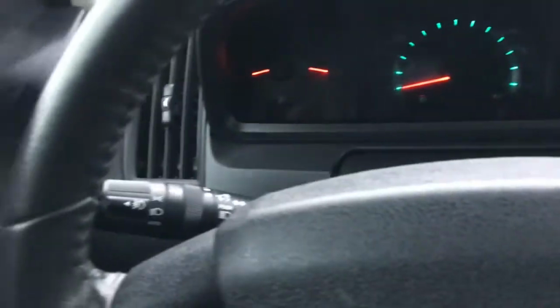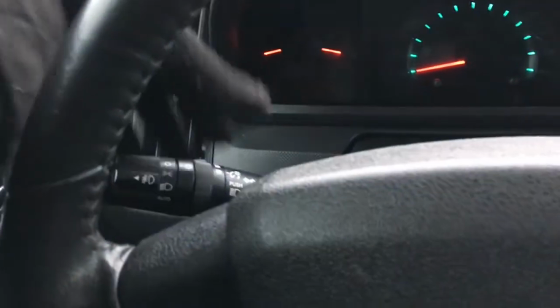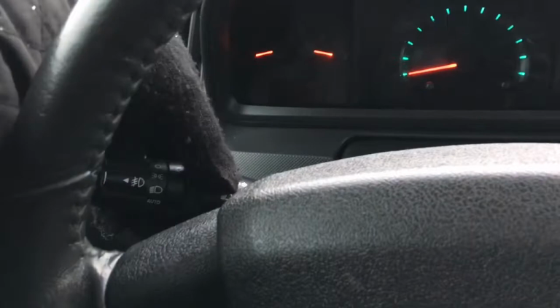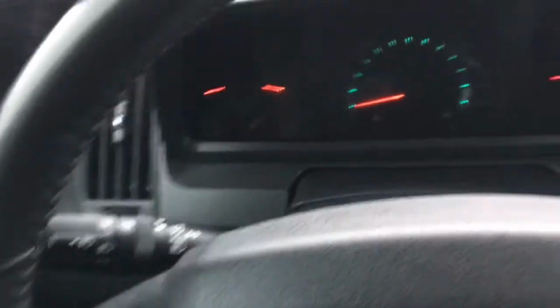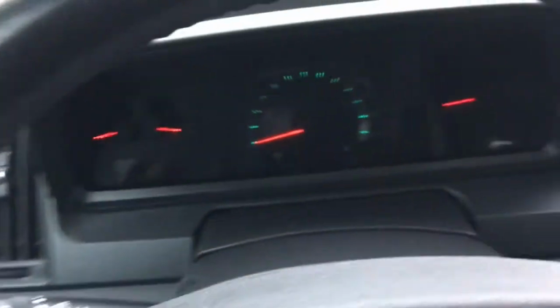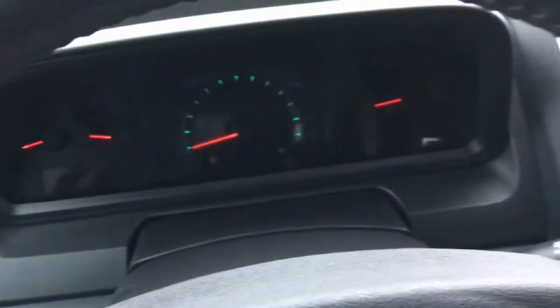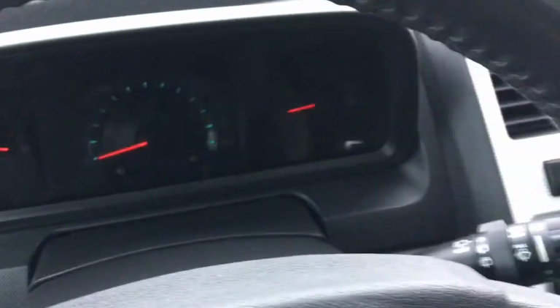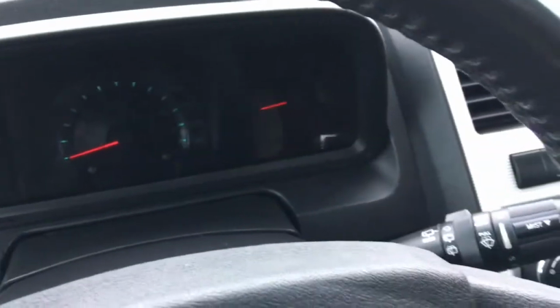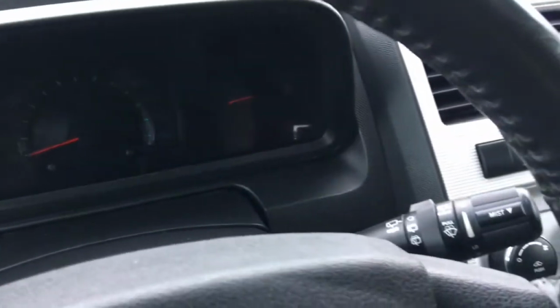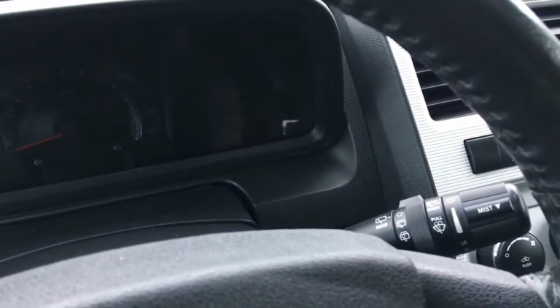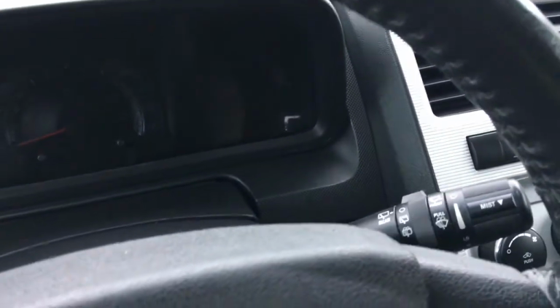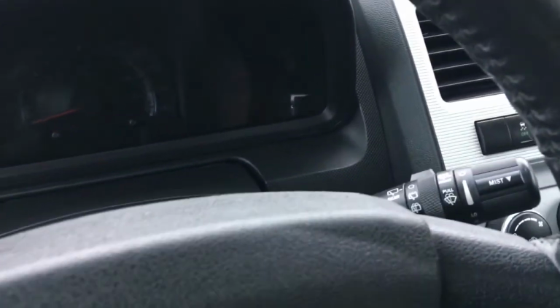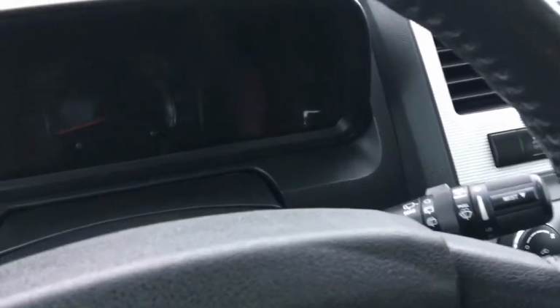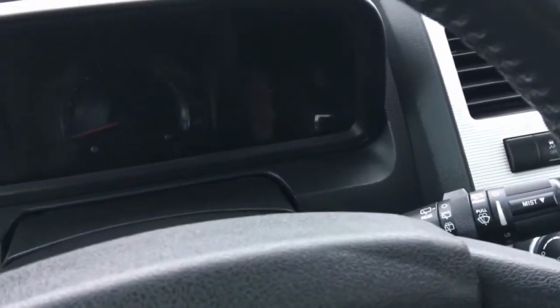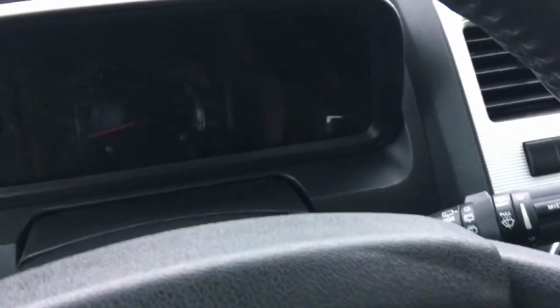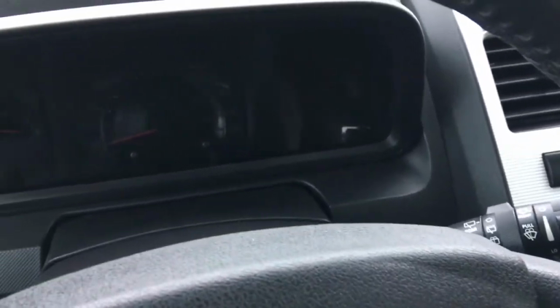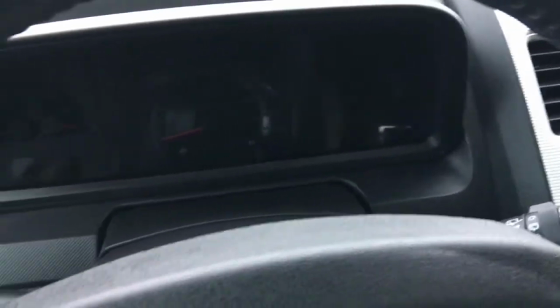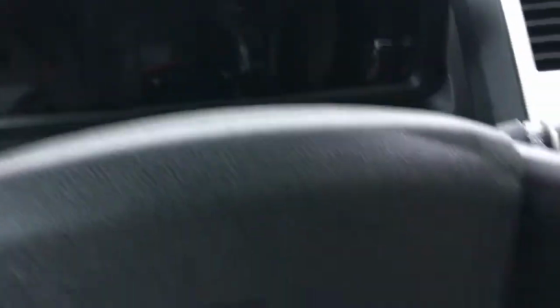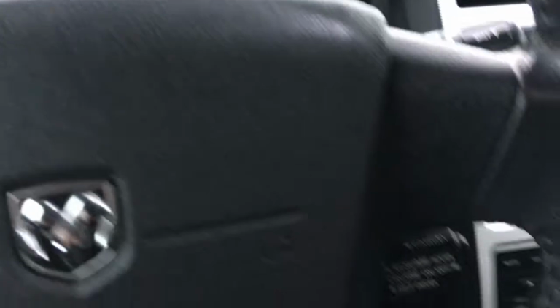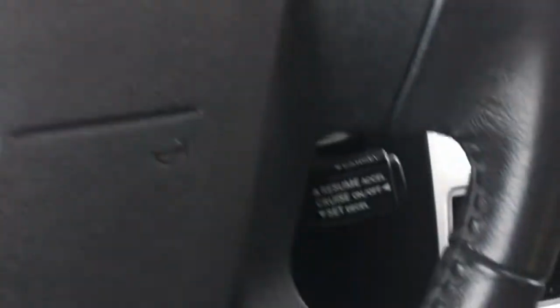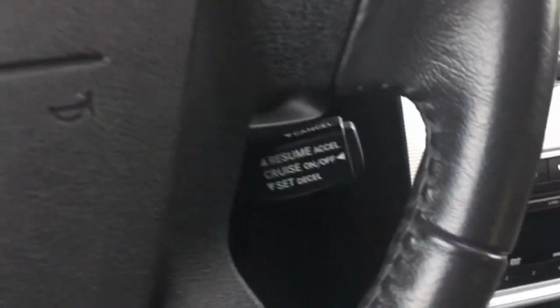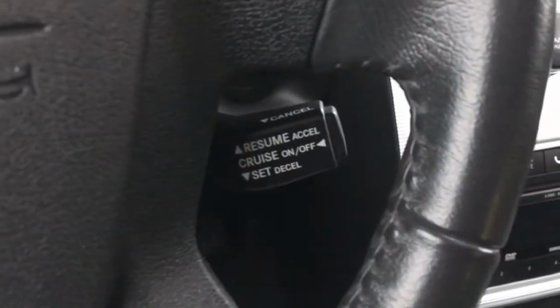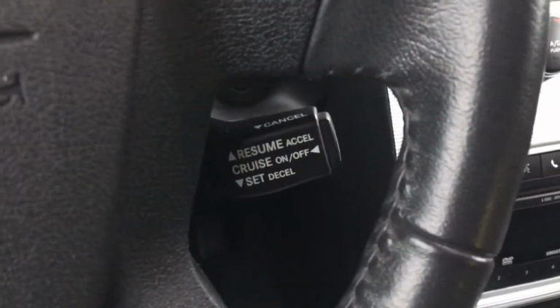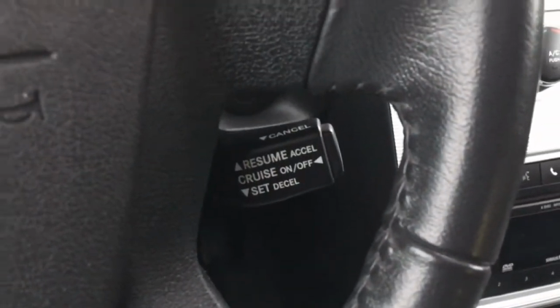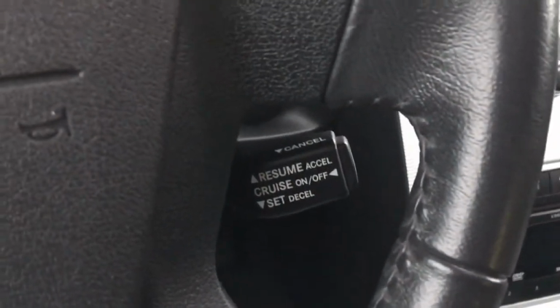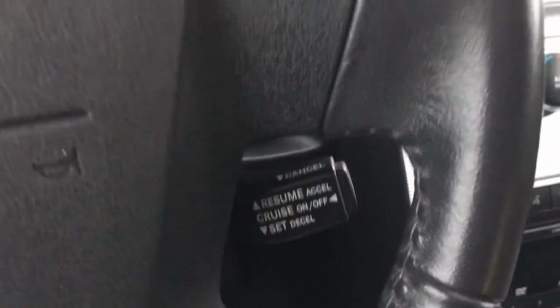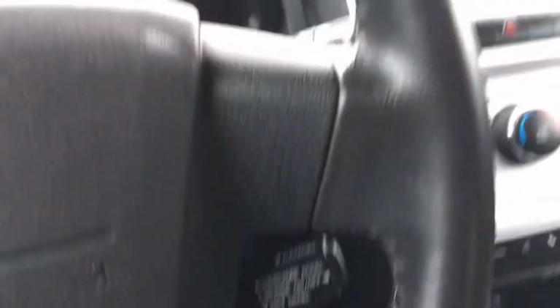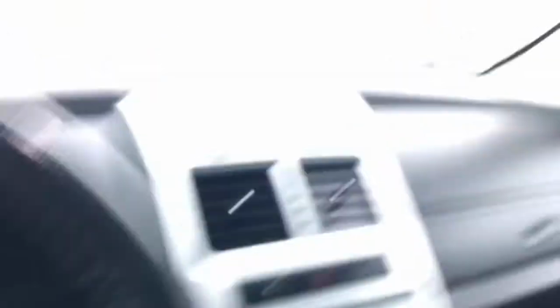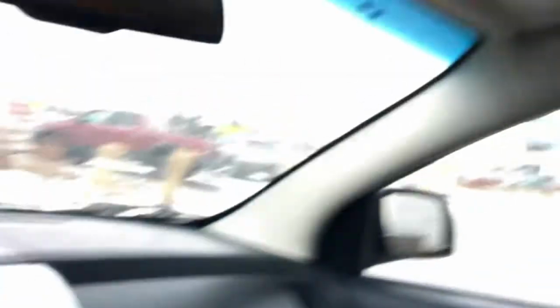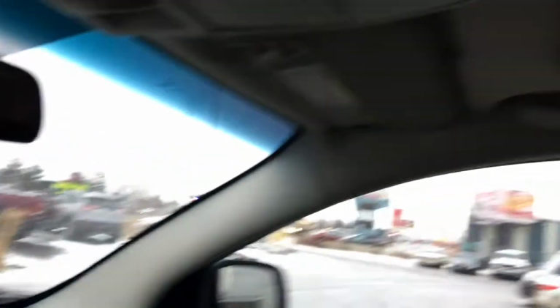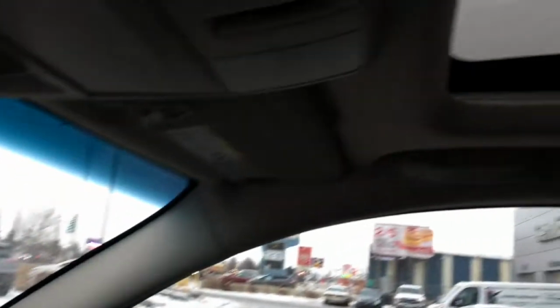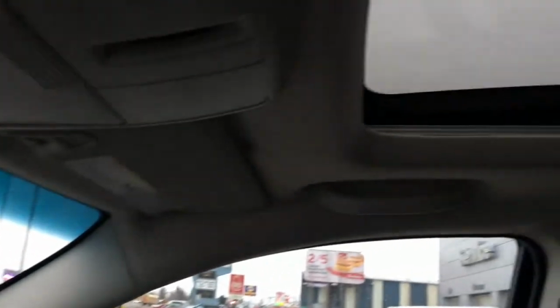We have your lights and windscreen wipers located on the back of the steering wheel. We have your cruise control located on the right-hand side at the bottom. Sunroof.